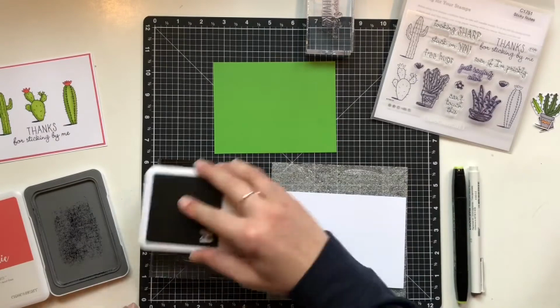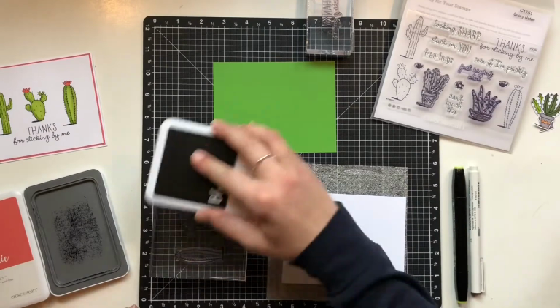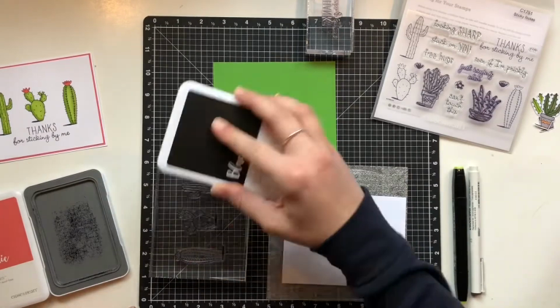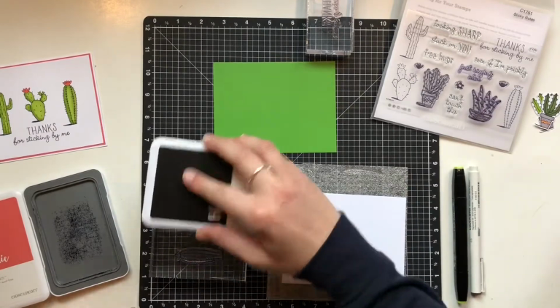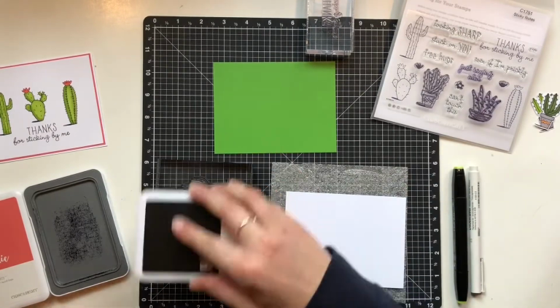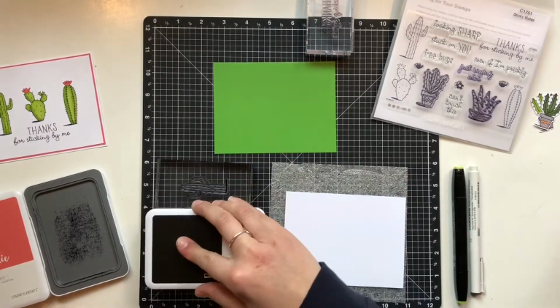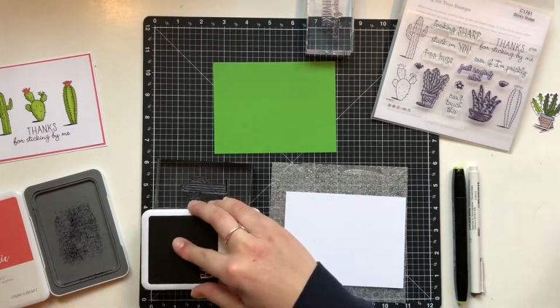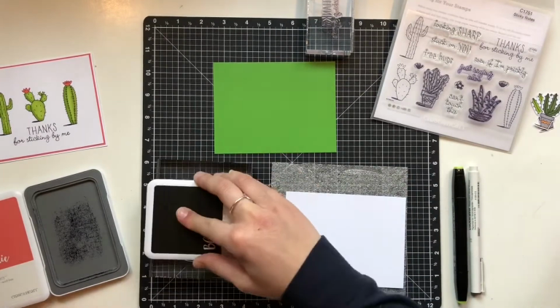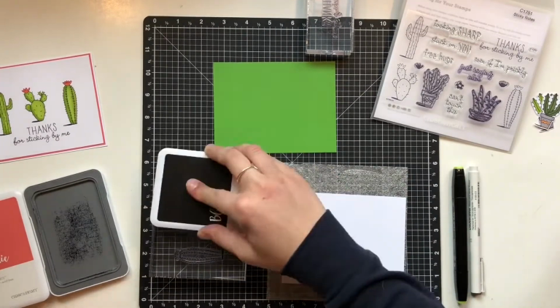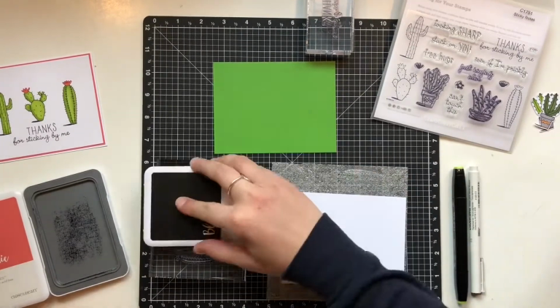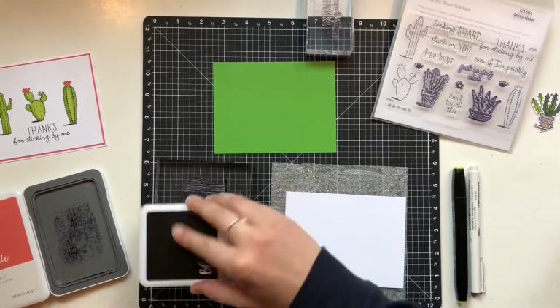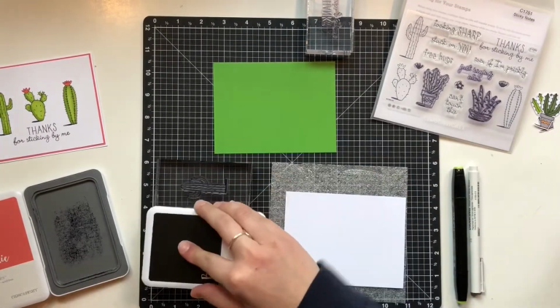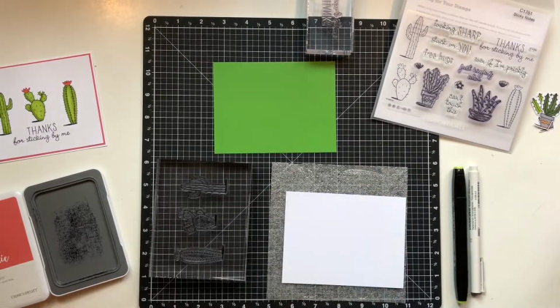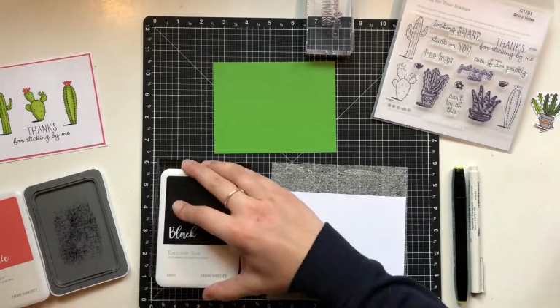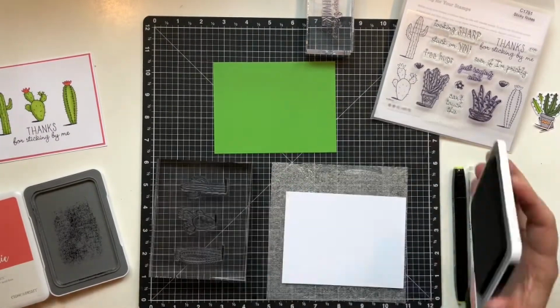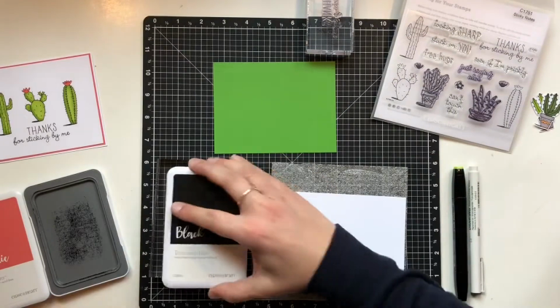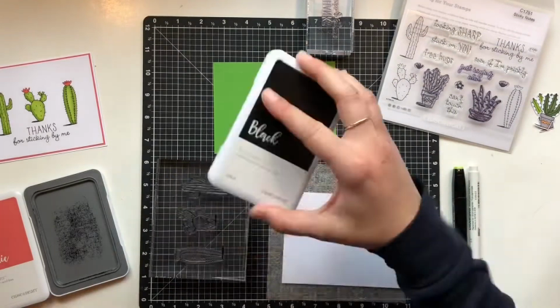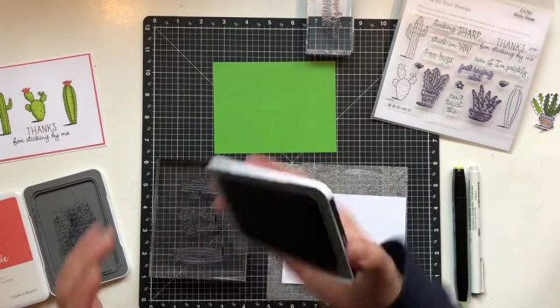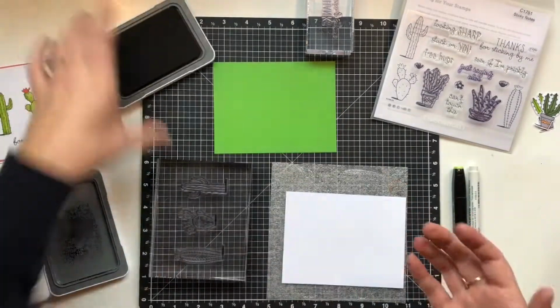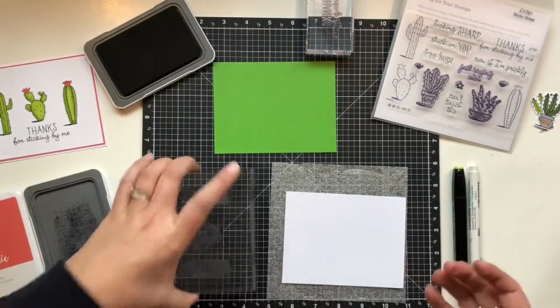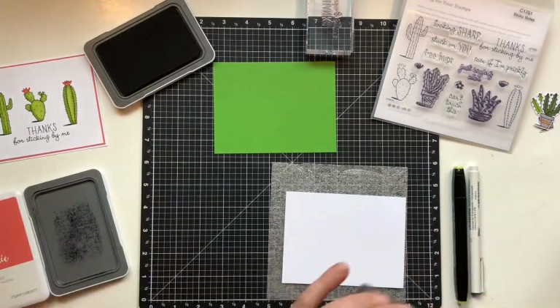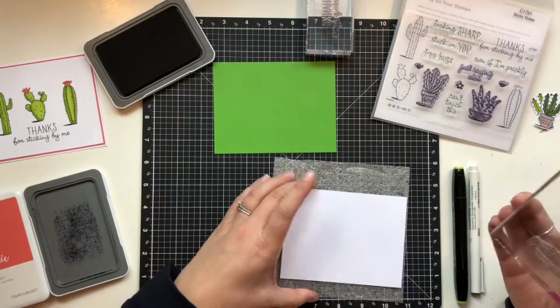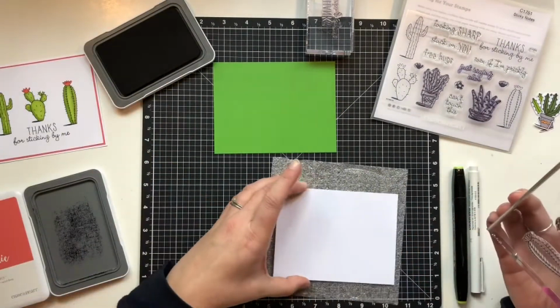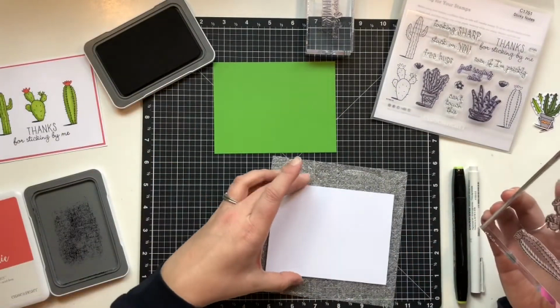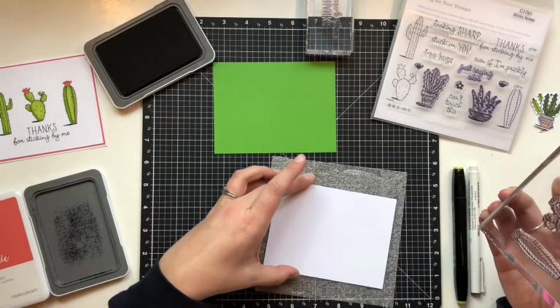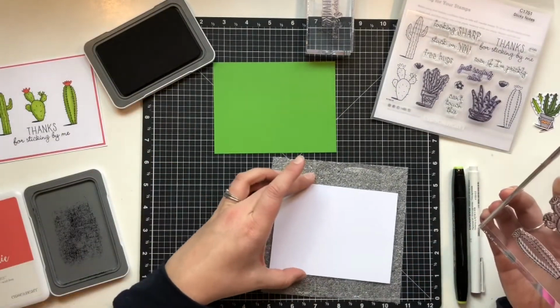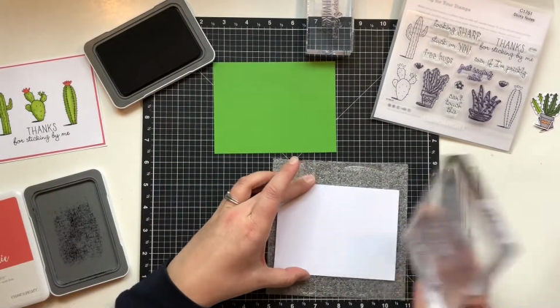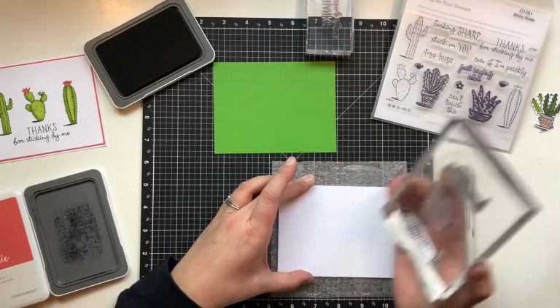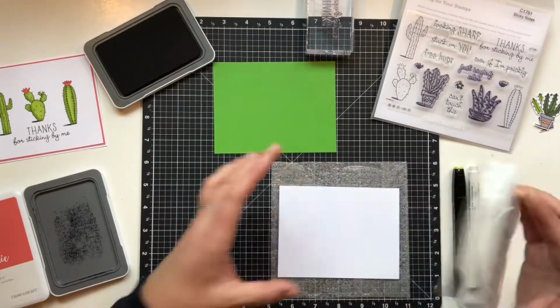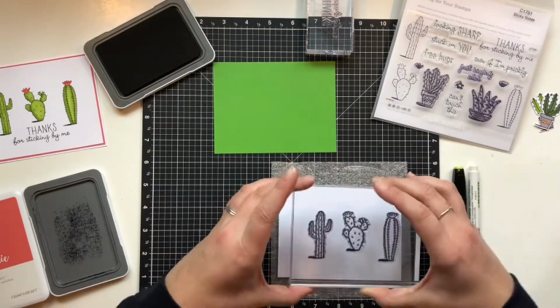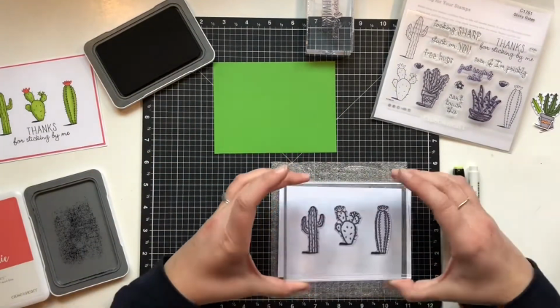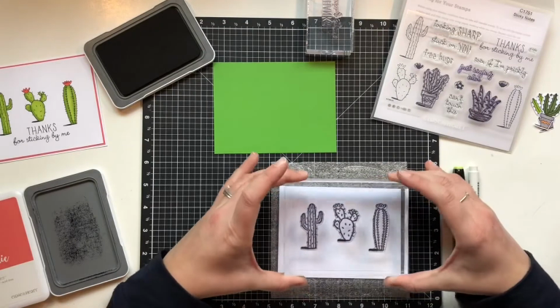Now I'm inking it up. When you have a big block like this, sometimes it's easier to lay it down flat and then put your ink pad onto the stamp, instead of putting your stamp onto the ink pad.